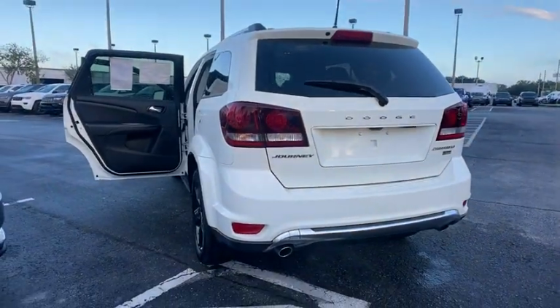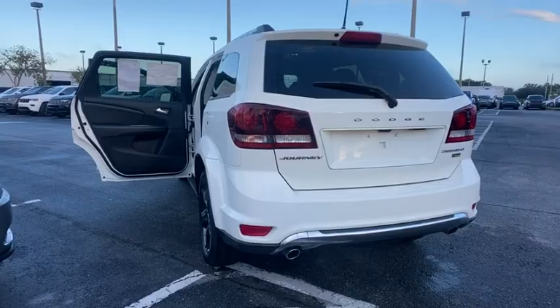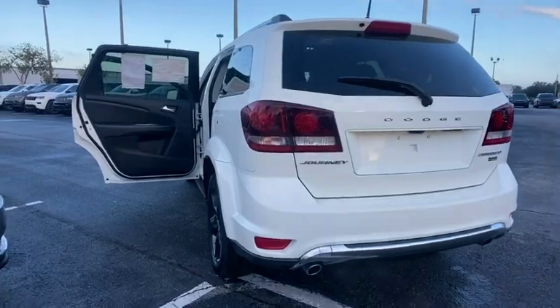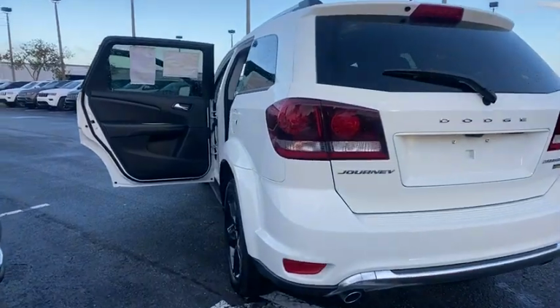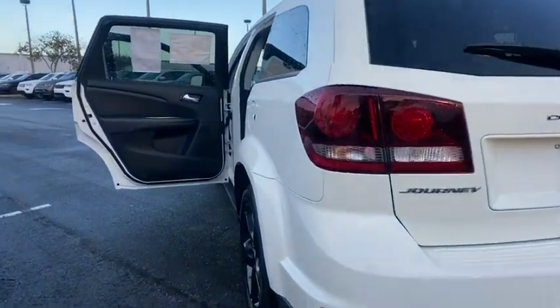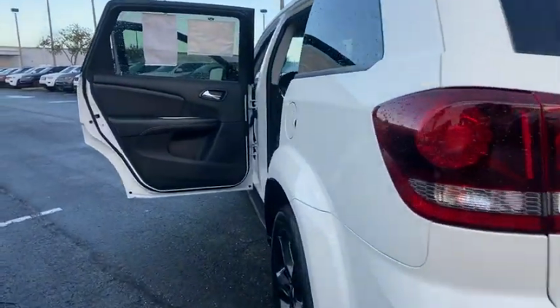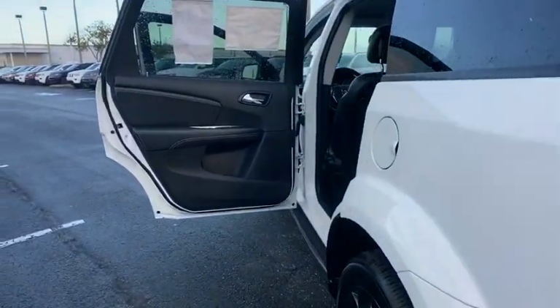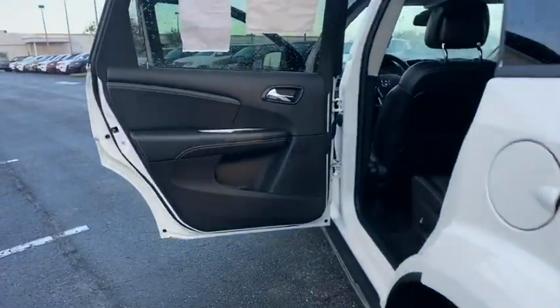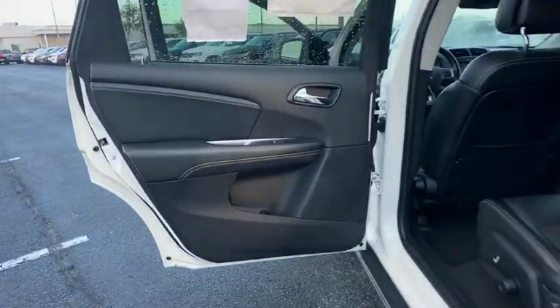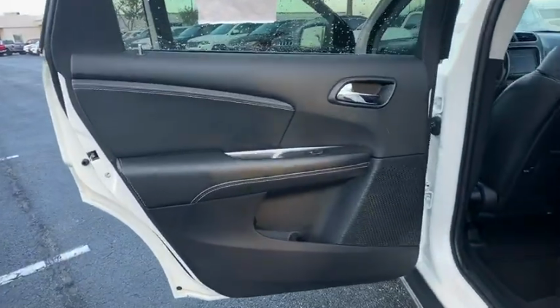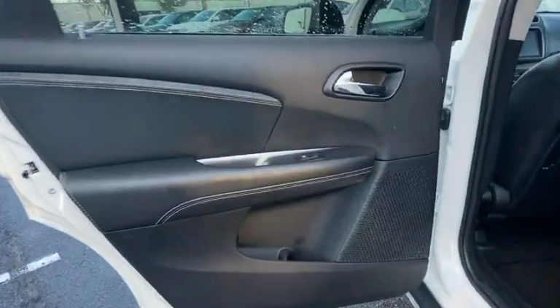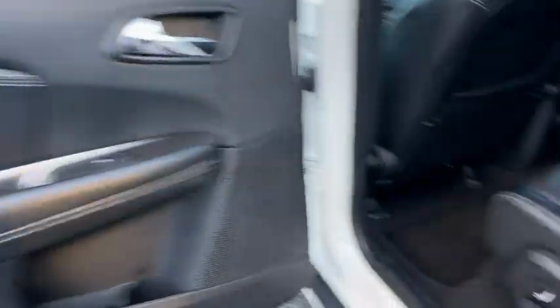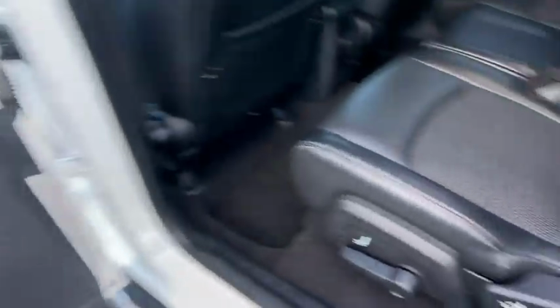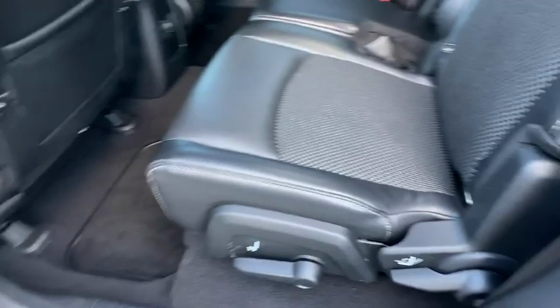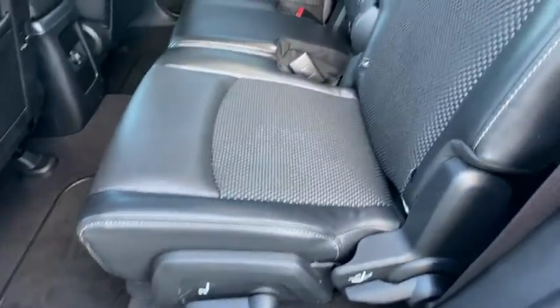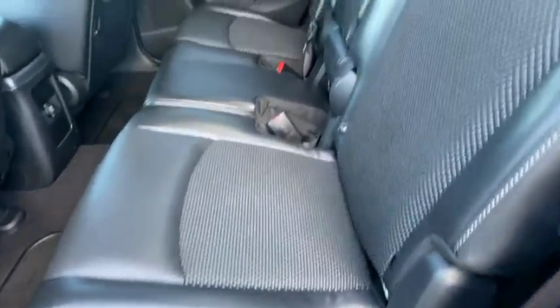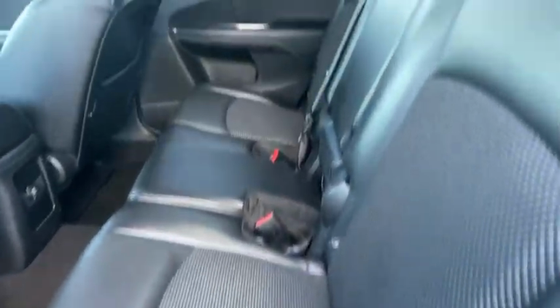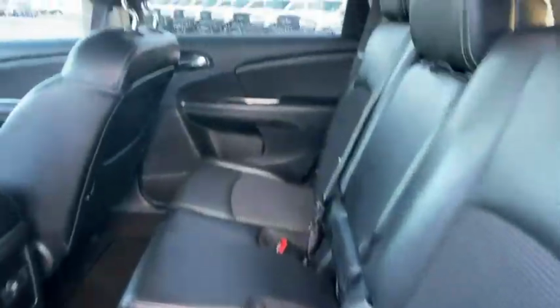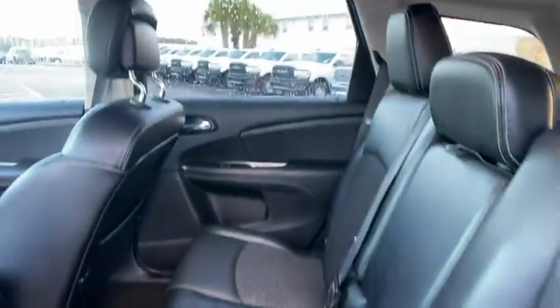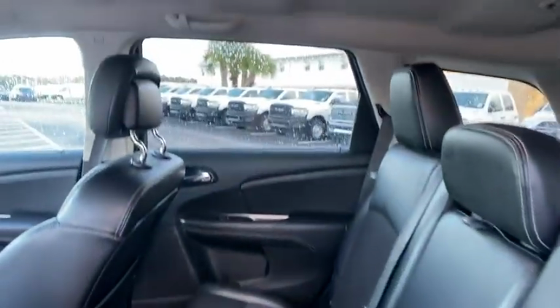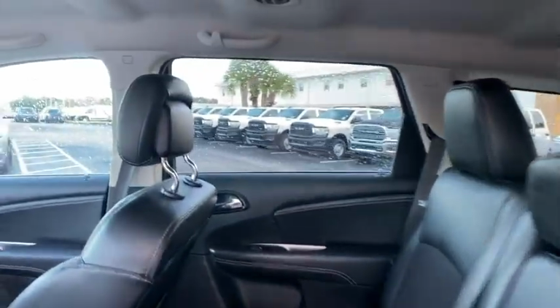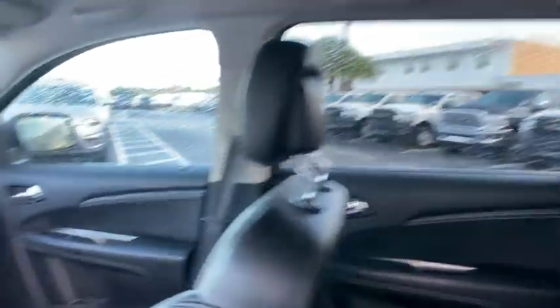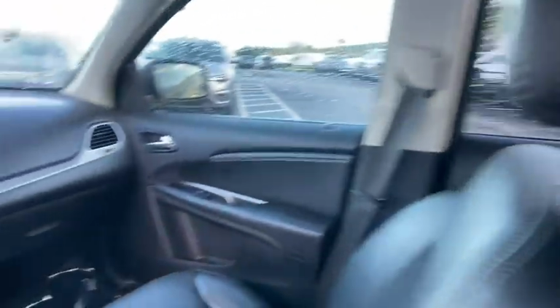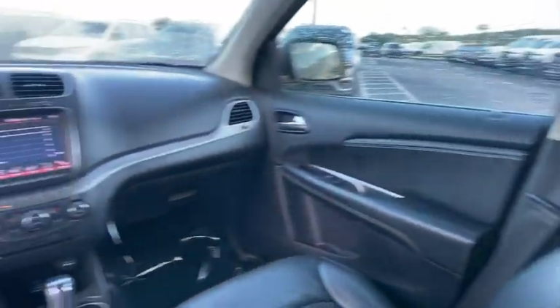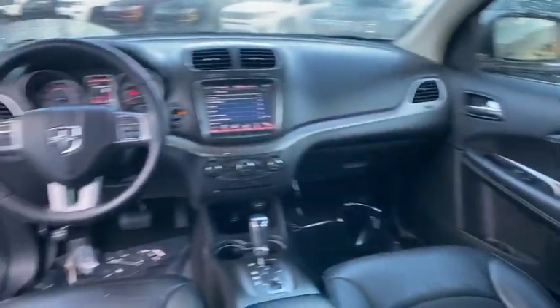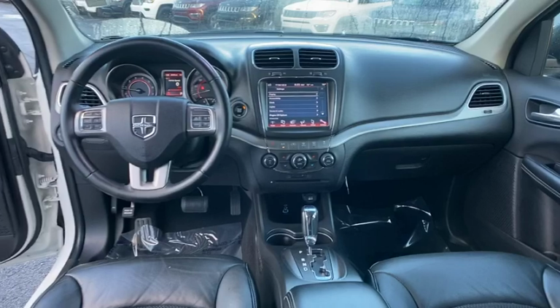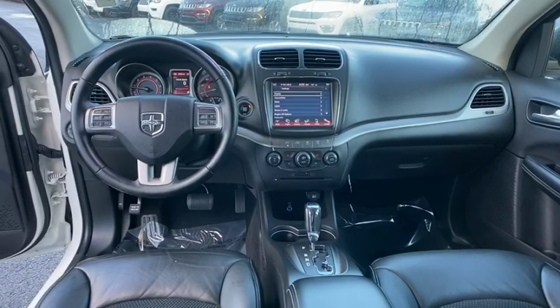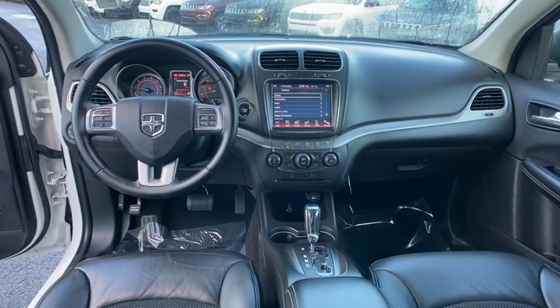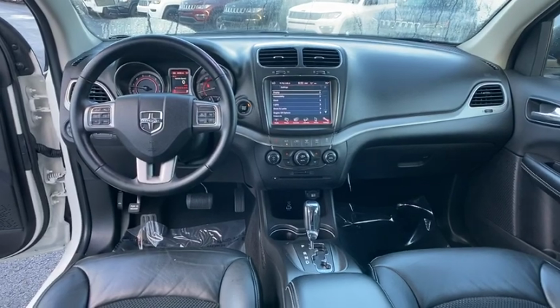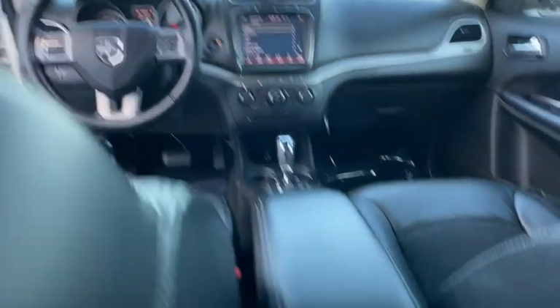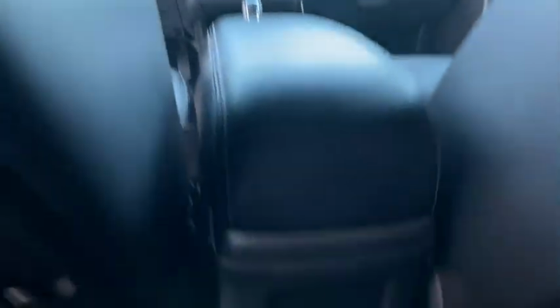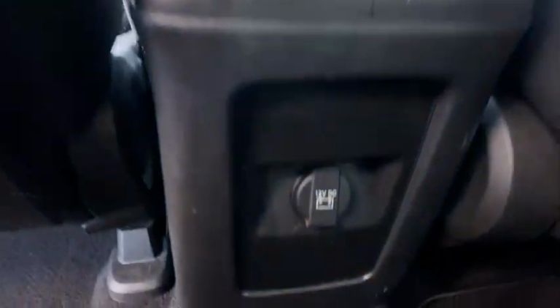Leather wrapped steering wheel, dual airbags, power steering, adjustable steering wheel, floor mats, auto dimming rear view mirror, four wheel disc brakes, cruise control, aluminum wheels, keyless start, front wheel drive, climate control.